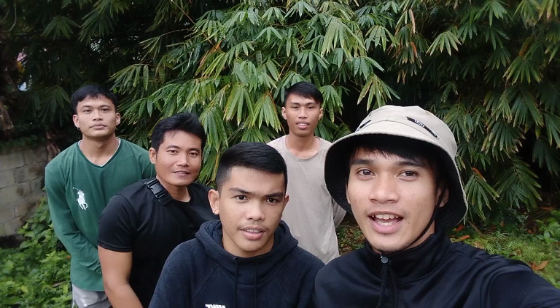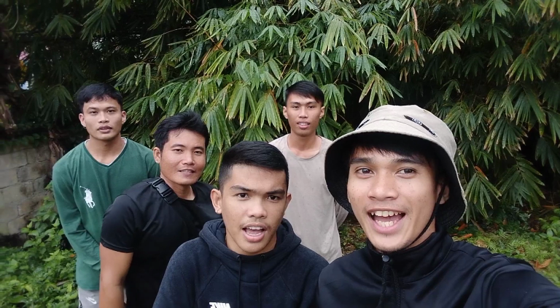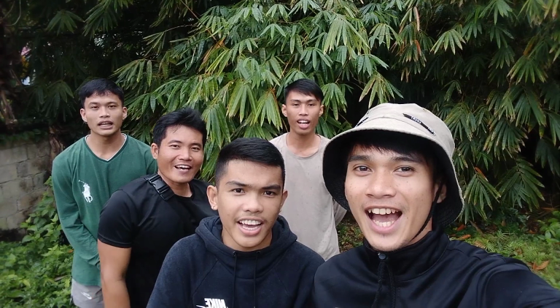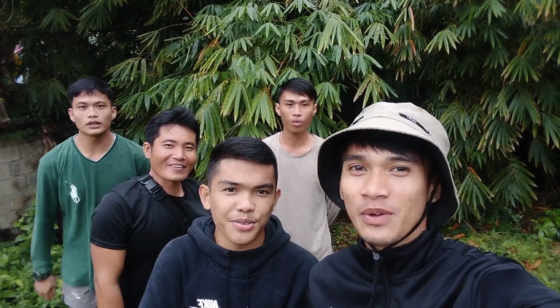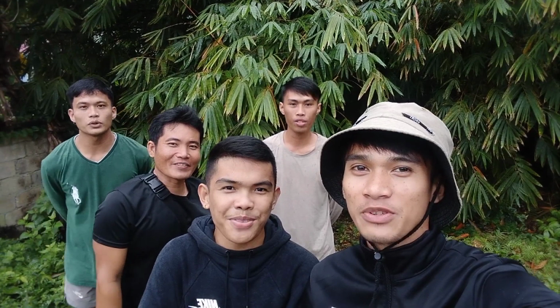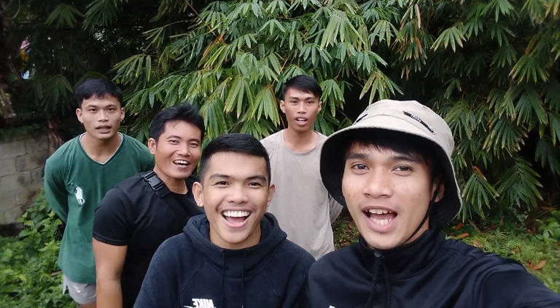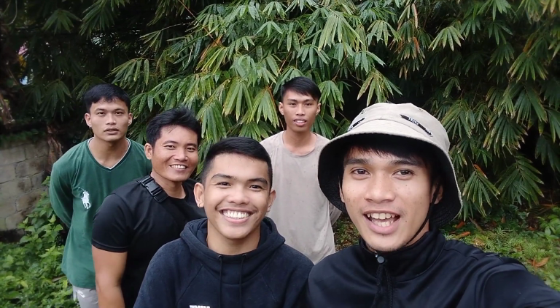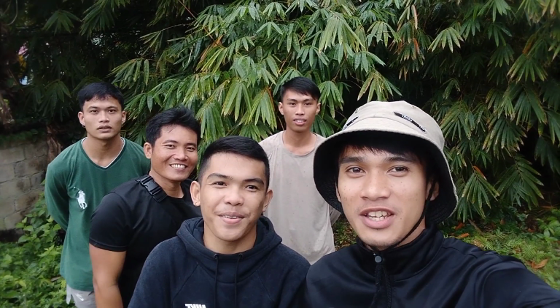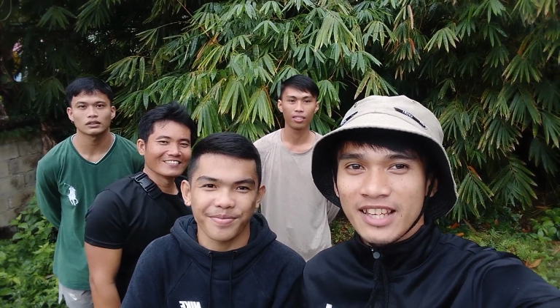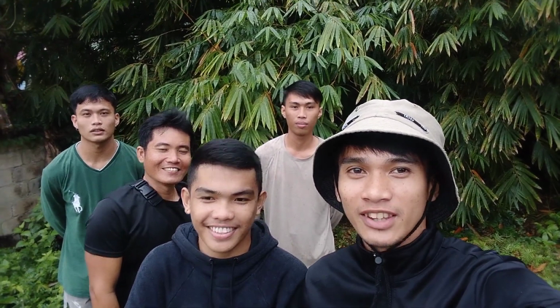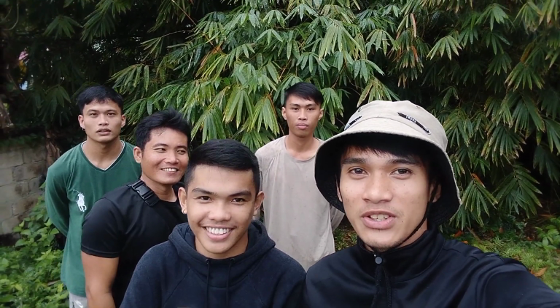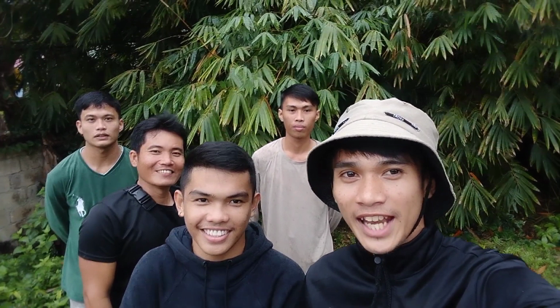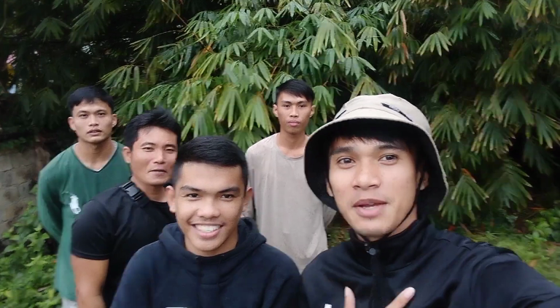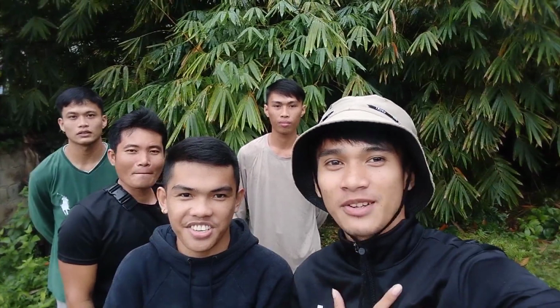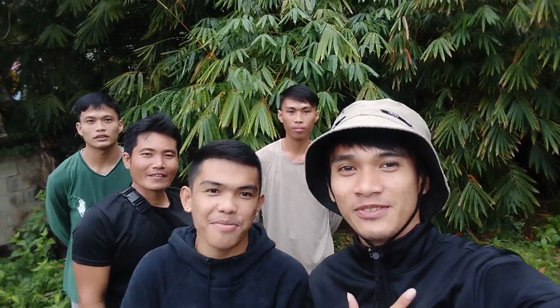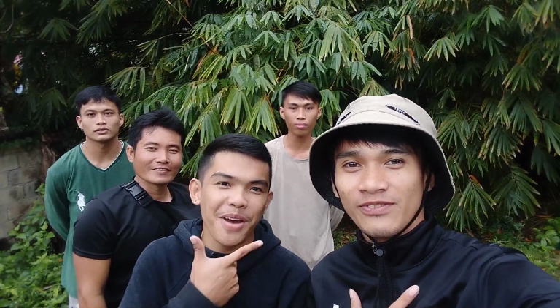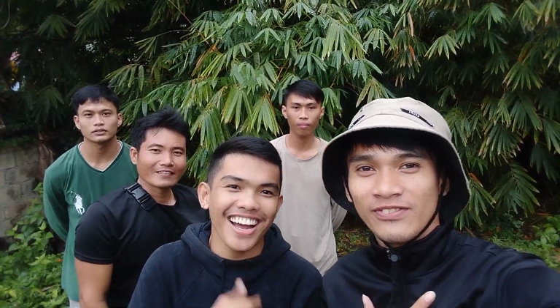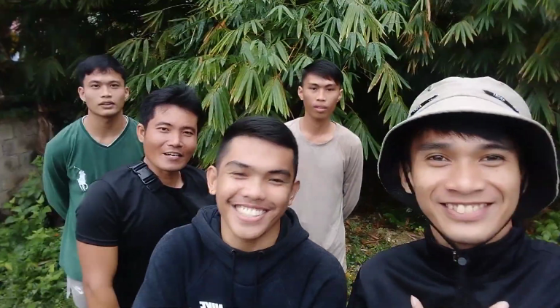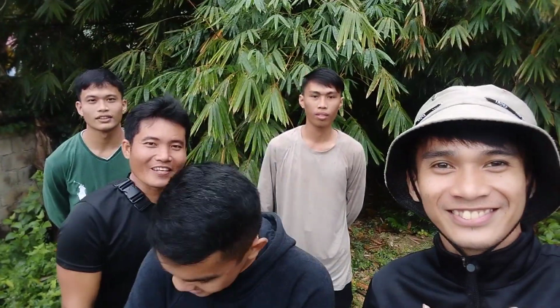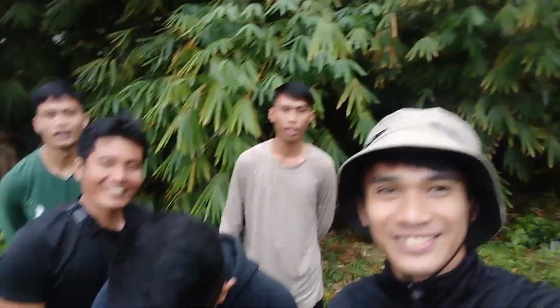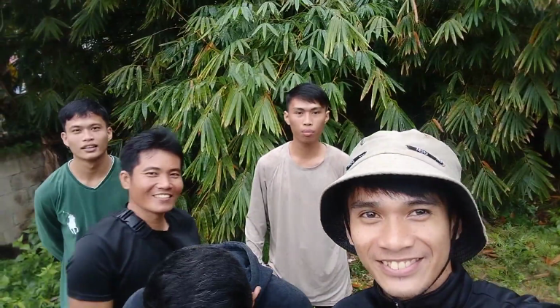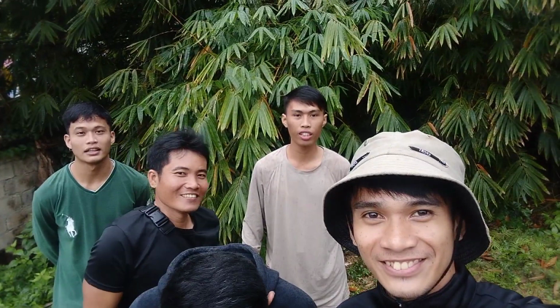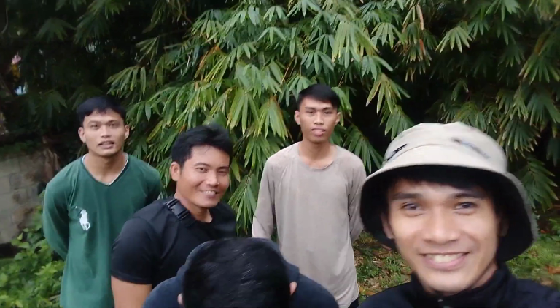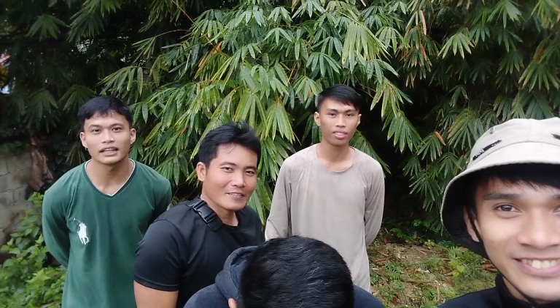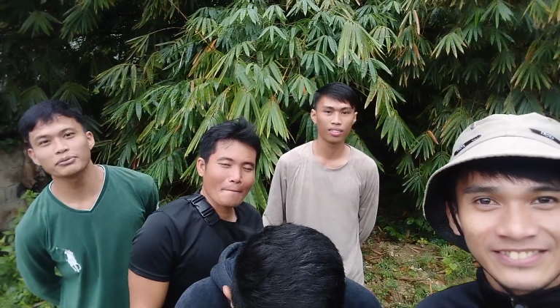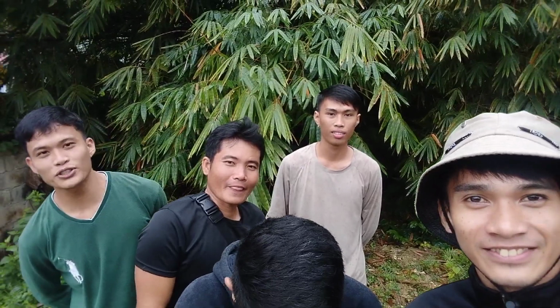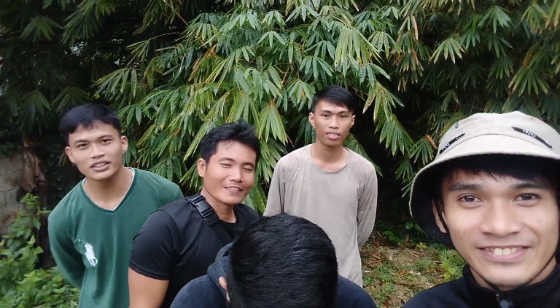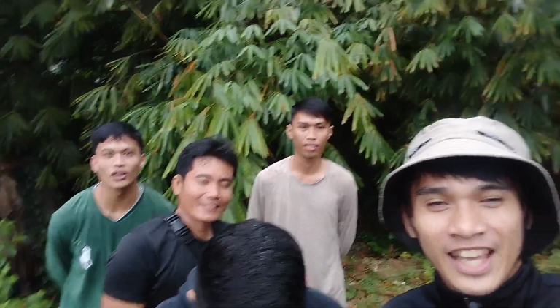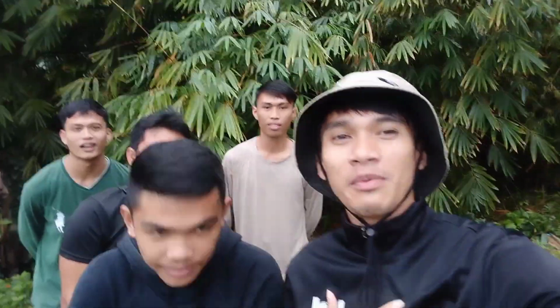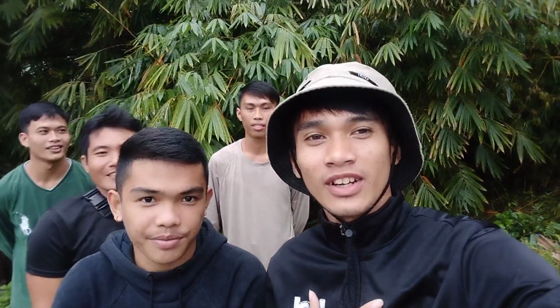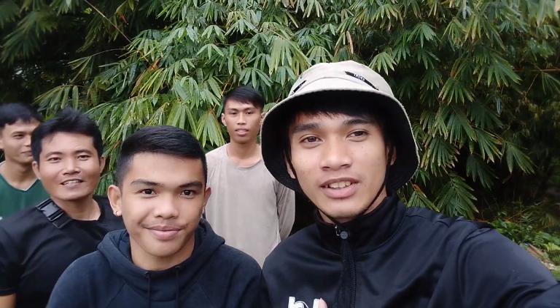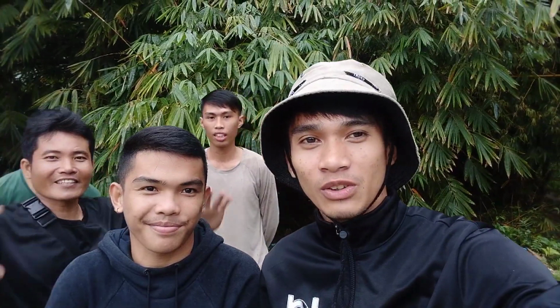Hi guys! Welcome to our vlog! Today's vlog is about technology. I am James Castro. I am Joby Wairoka. I am Brindo Cagill. I am Elbert Garciano. And I am Charles Jim El Garciso. And we will talk about technology!